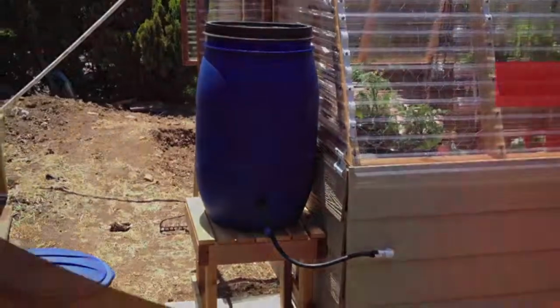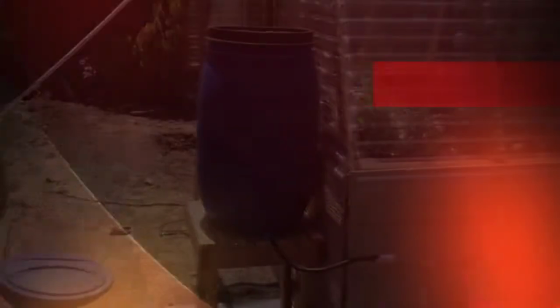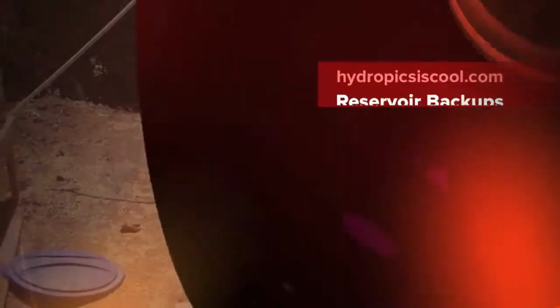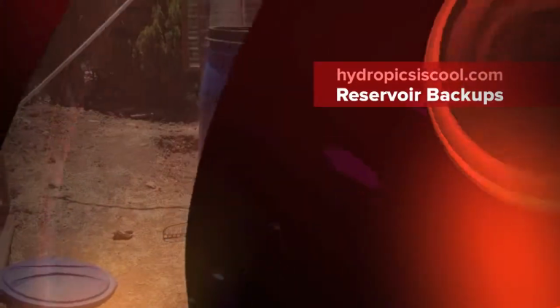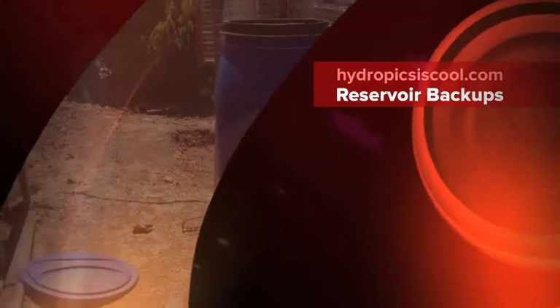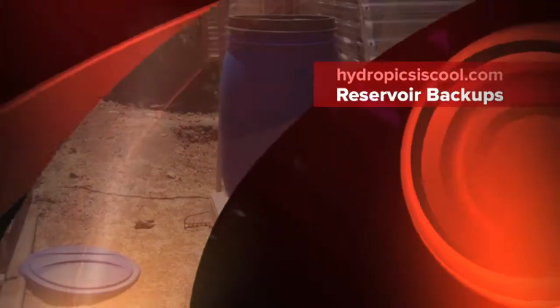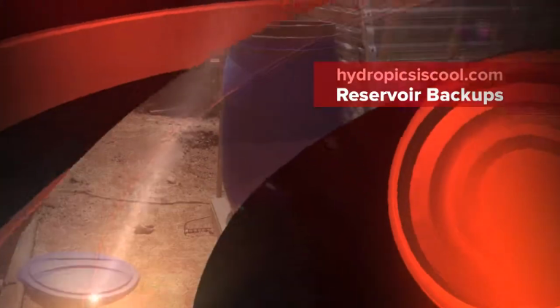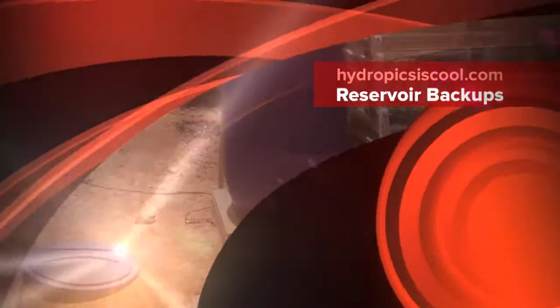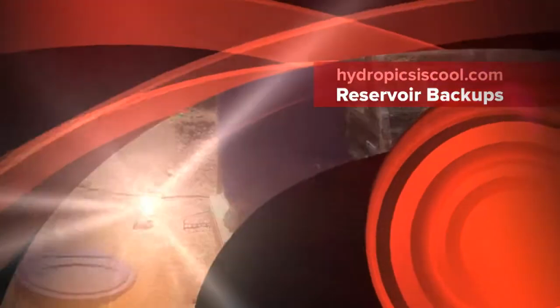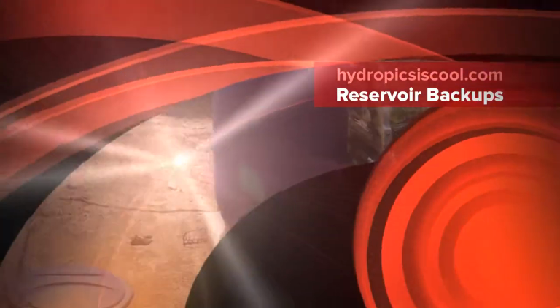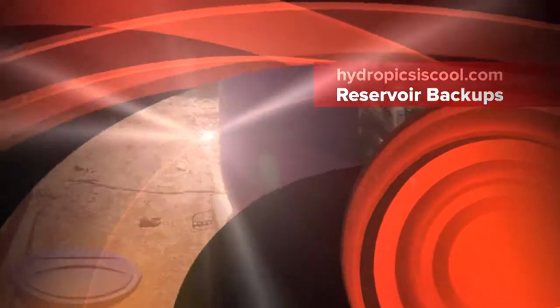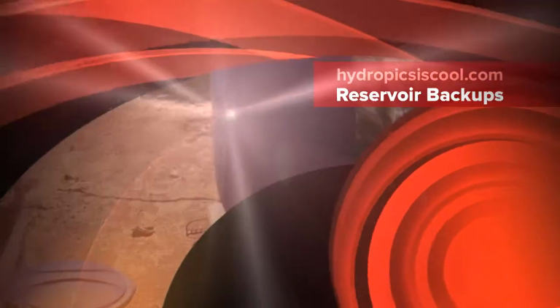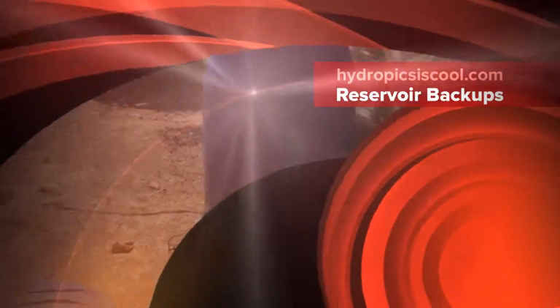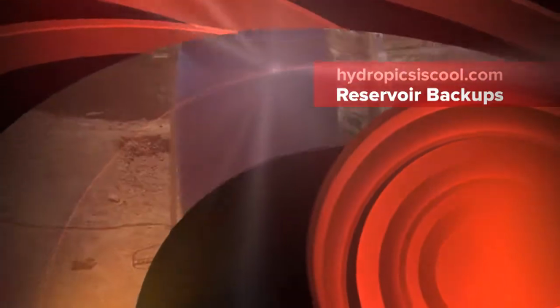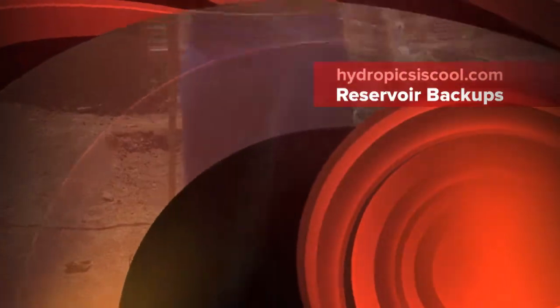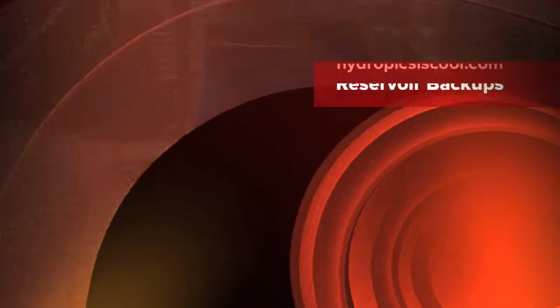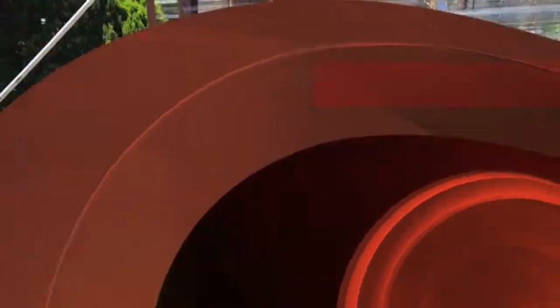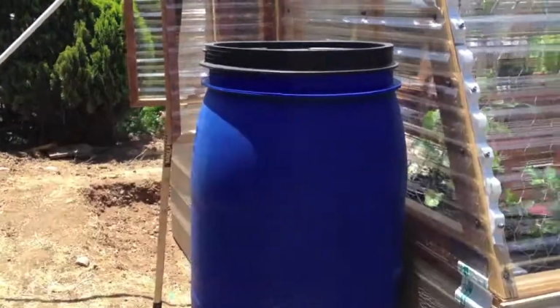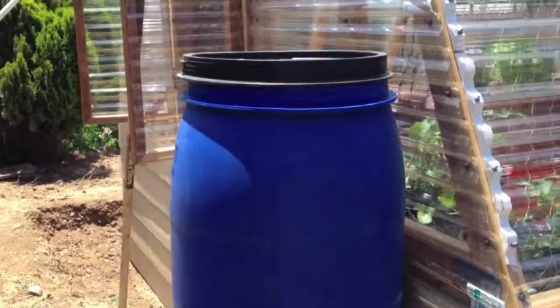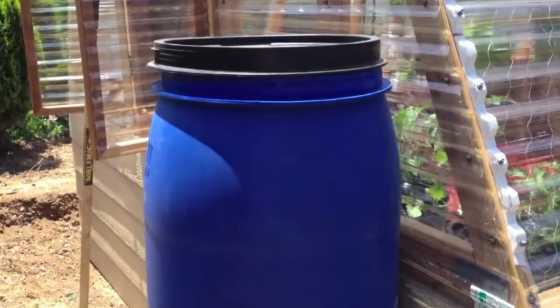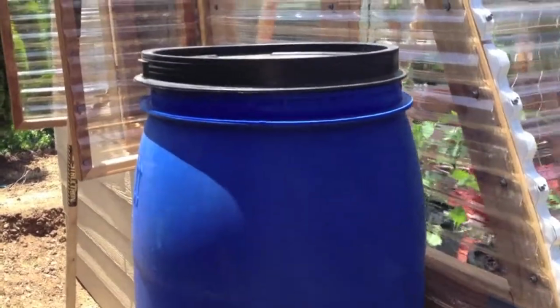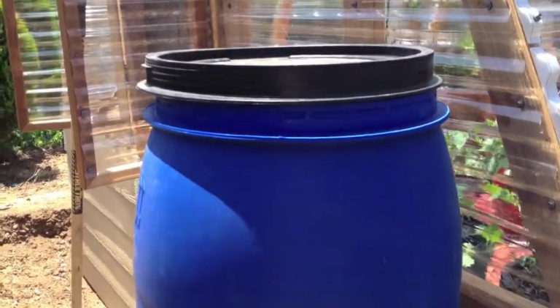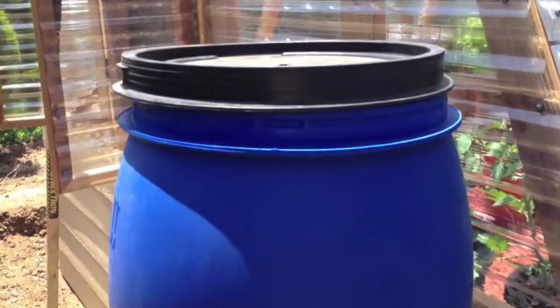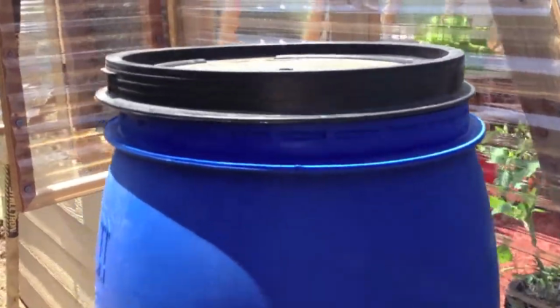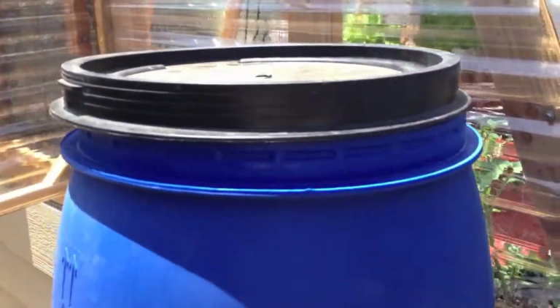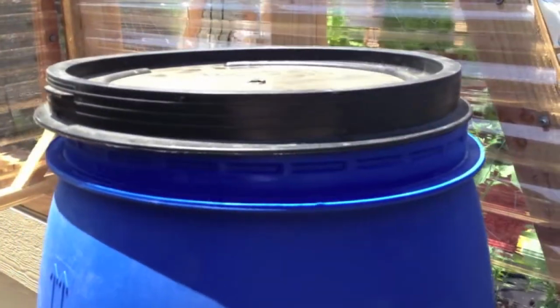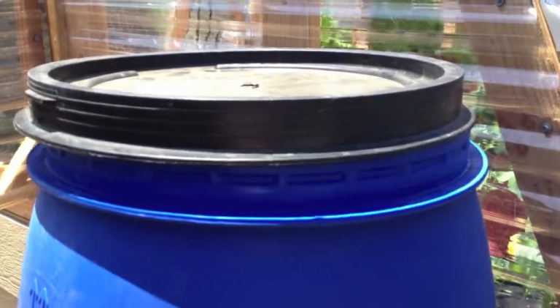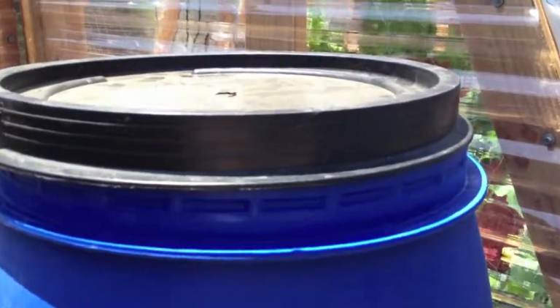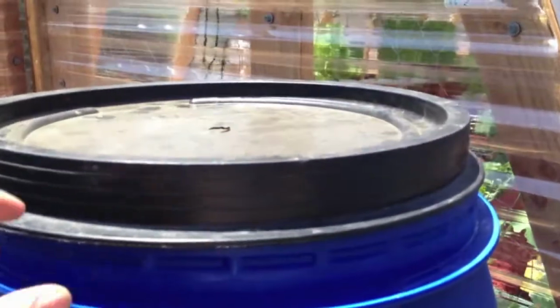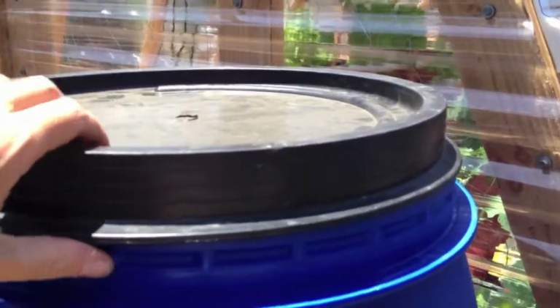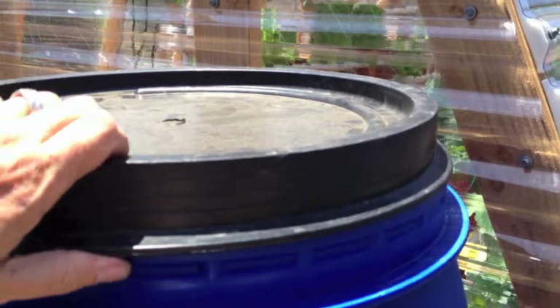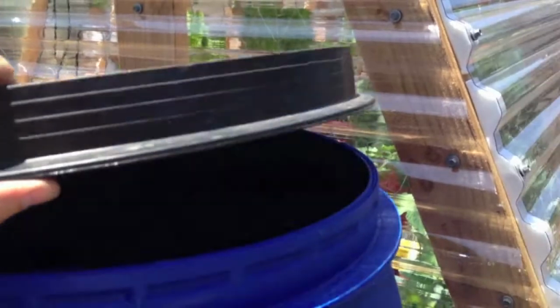Today we're going to show you our Reservoir Top-Off system. When it gets hot and the plants start drinking a lot of water, it gets to be tiresome to fill it up once or sometimes twice a day with buckets.